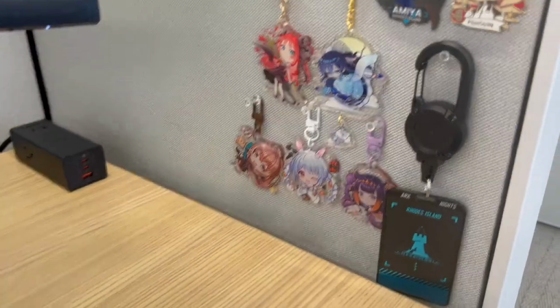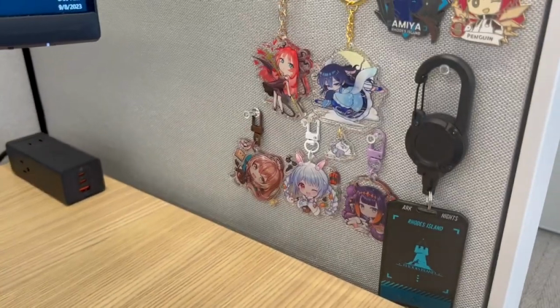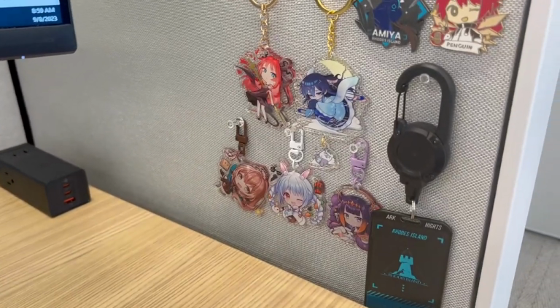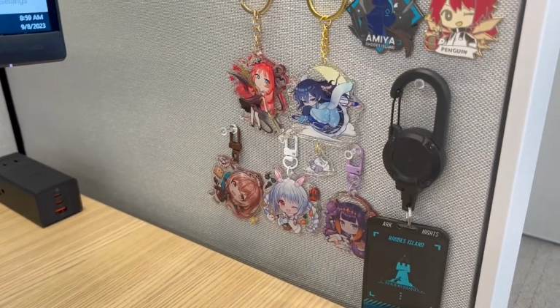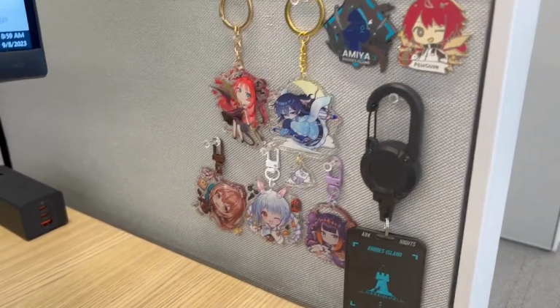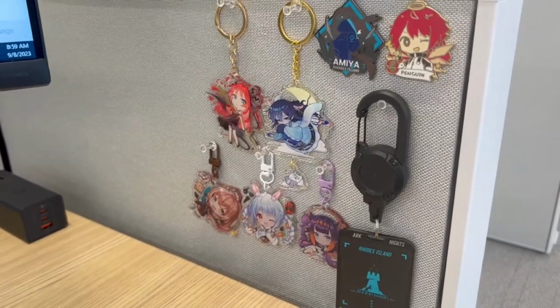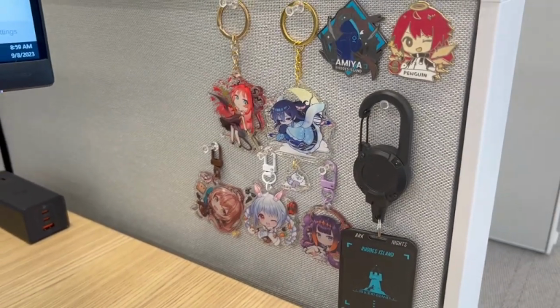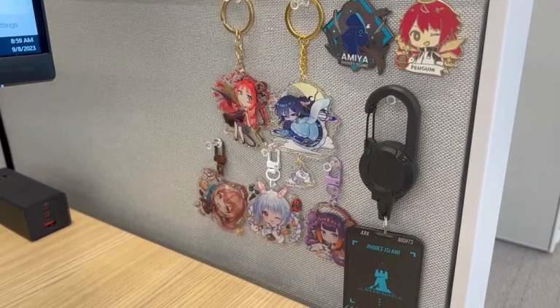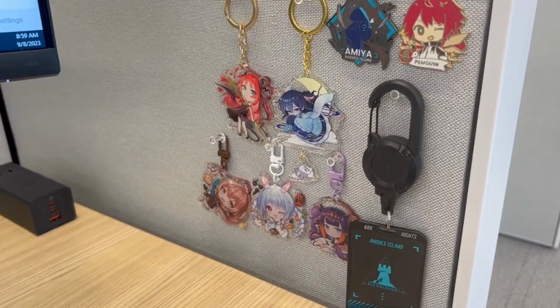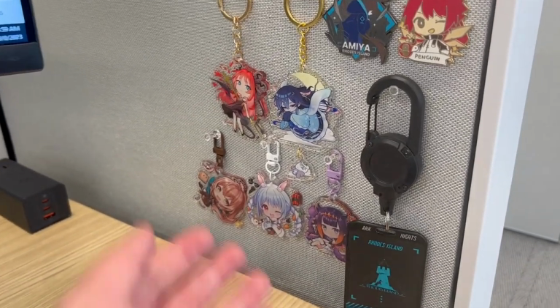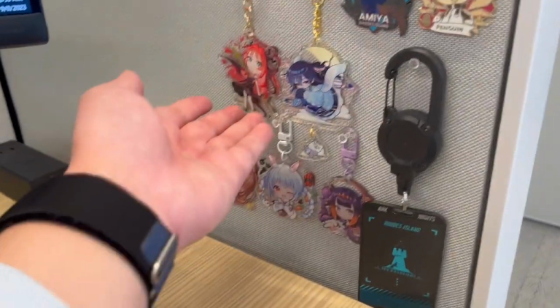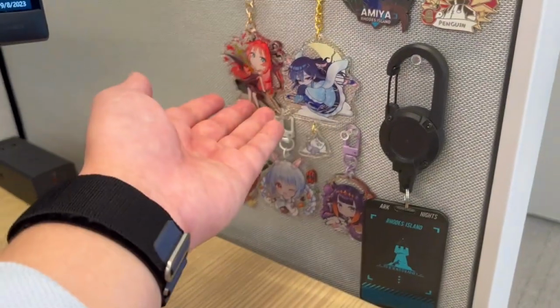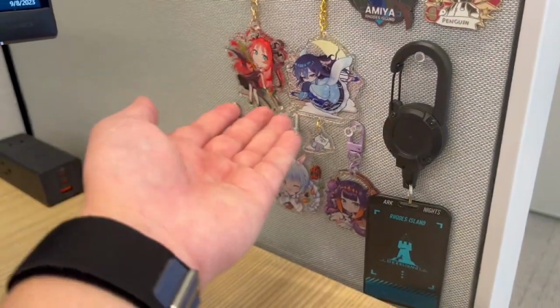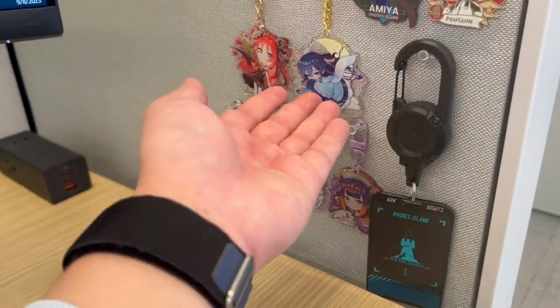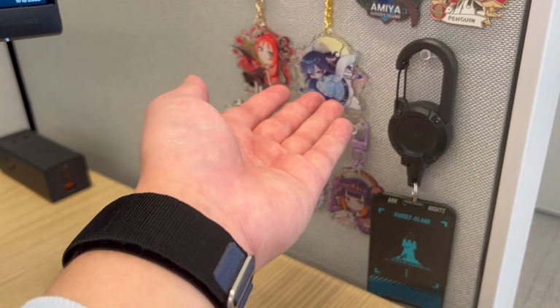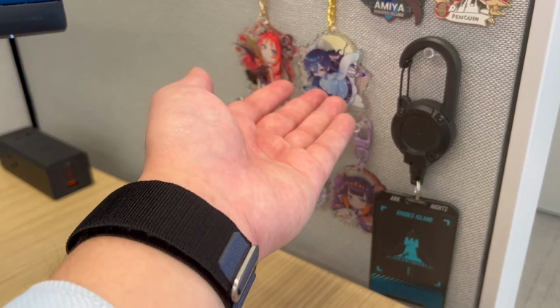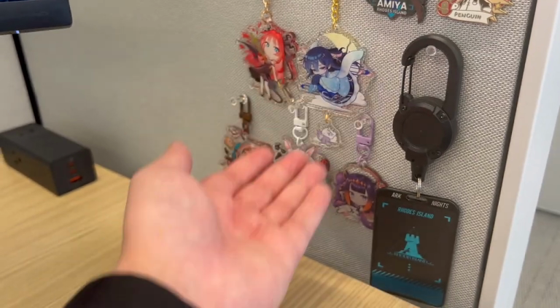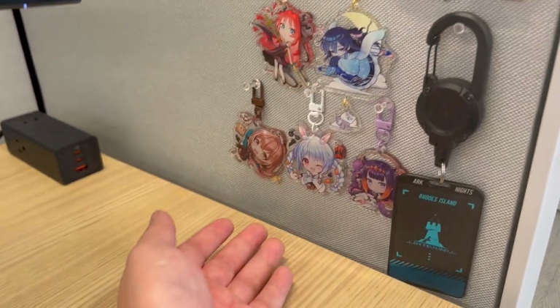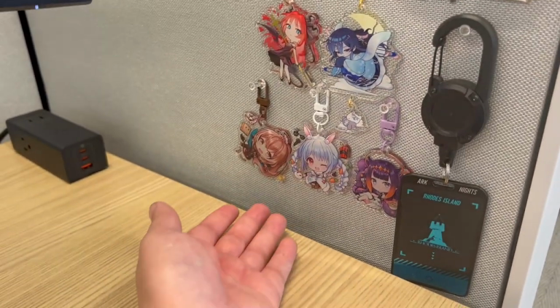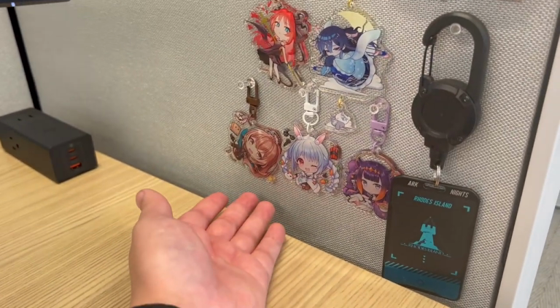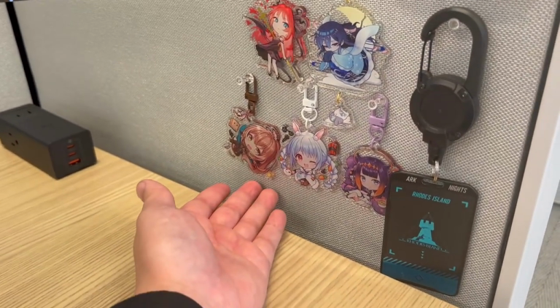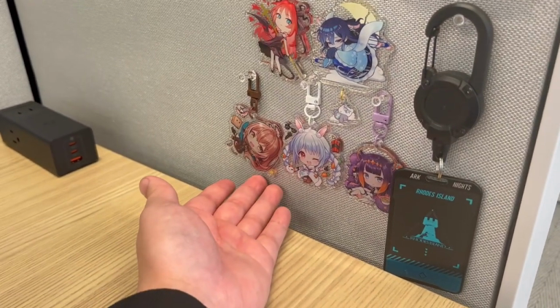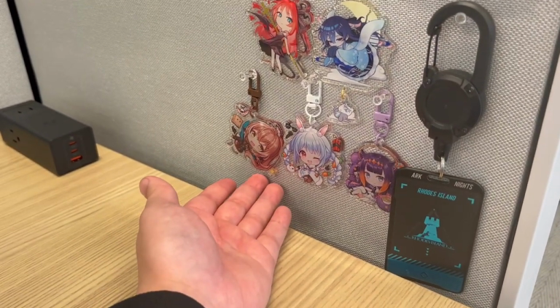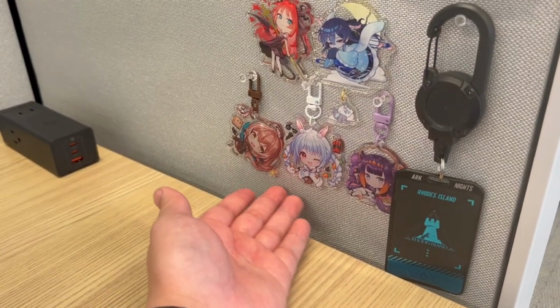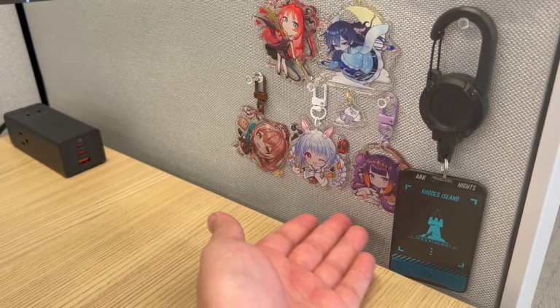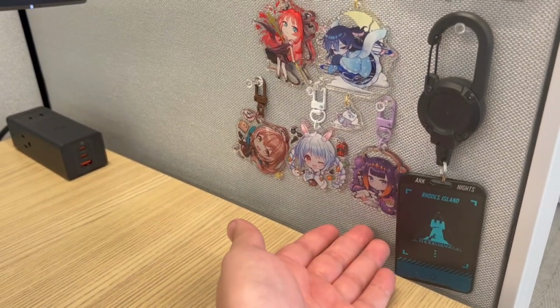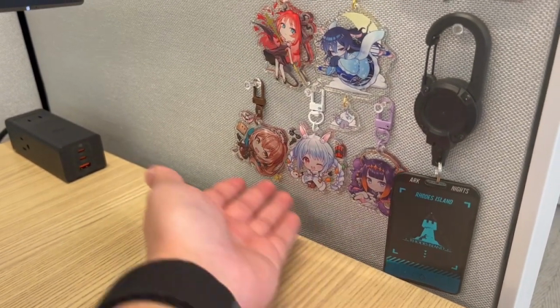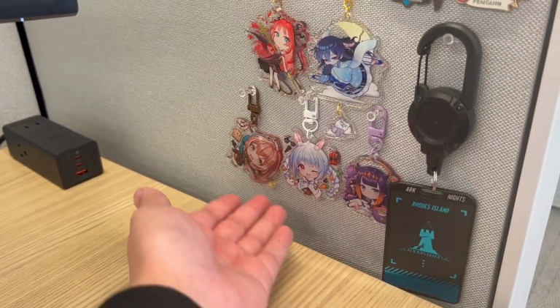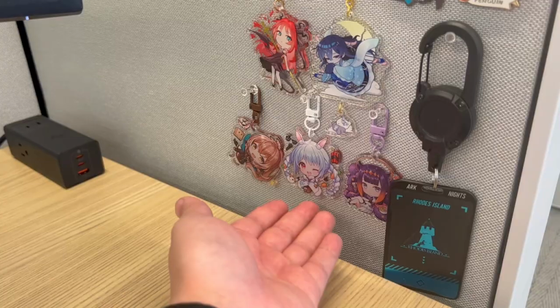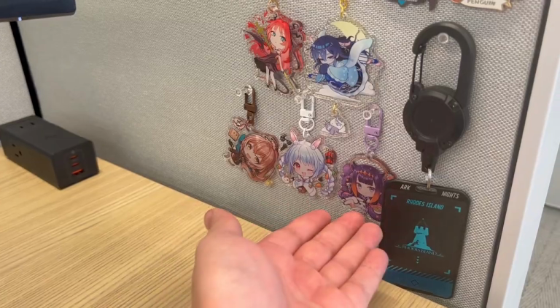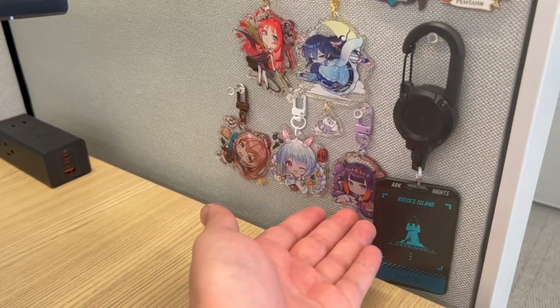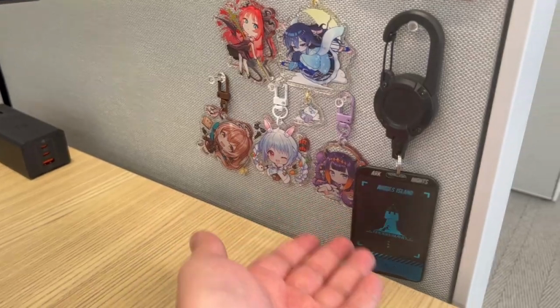Starting right off, this is all the keychains I have in my cubicle. I have my EO keychain and I also have my Sol keychain. And then we have a bunch of Hololive keychains down here — we have Mumei, Pakura, and Enam.